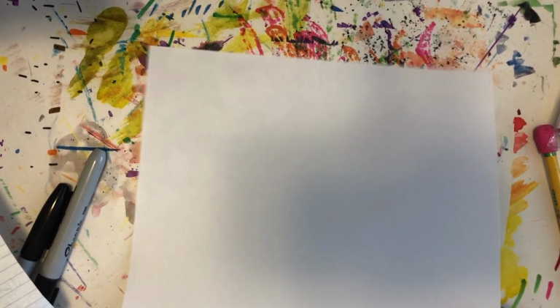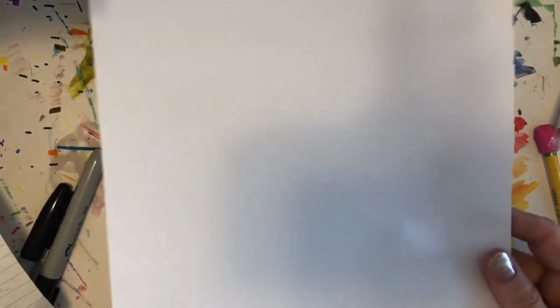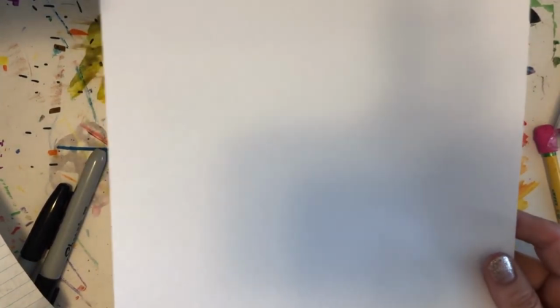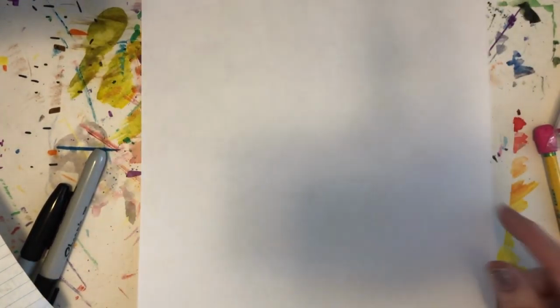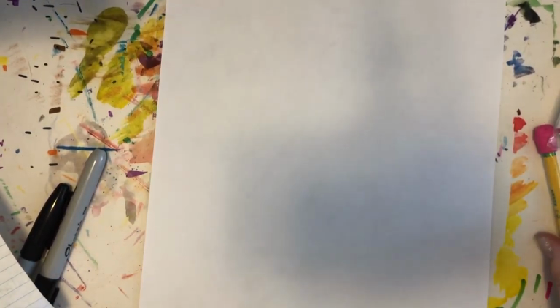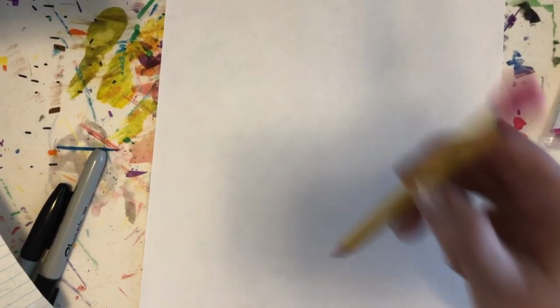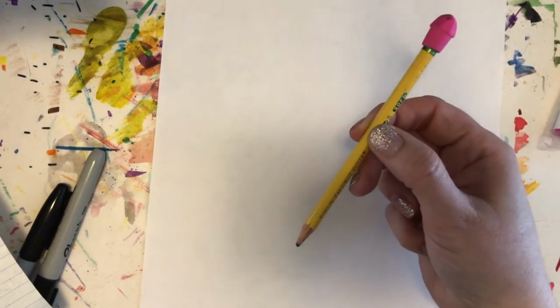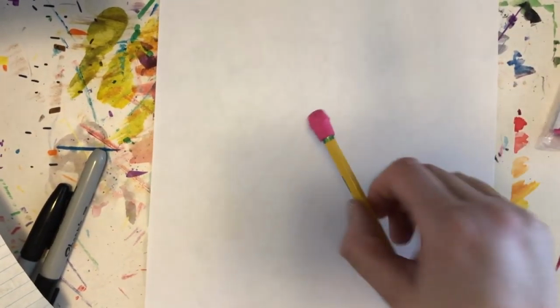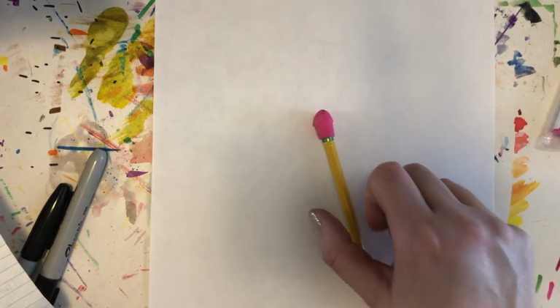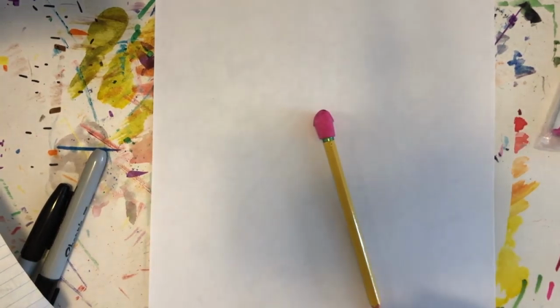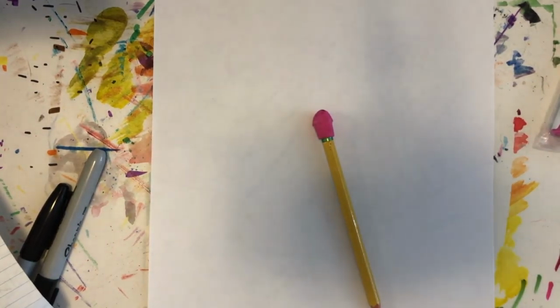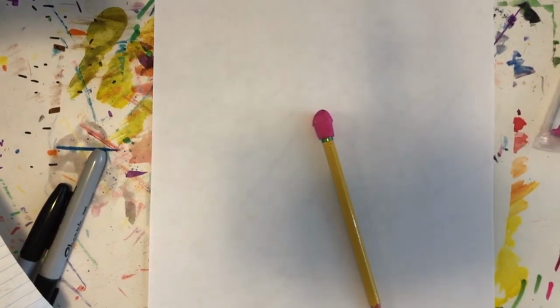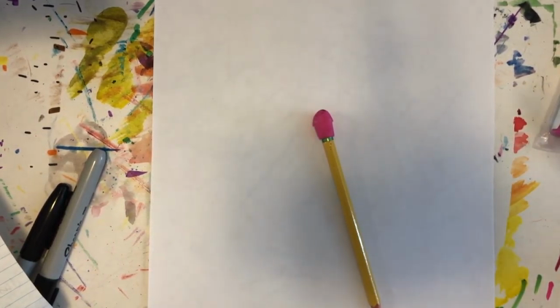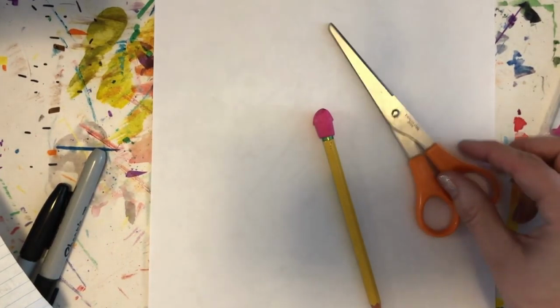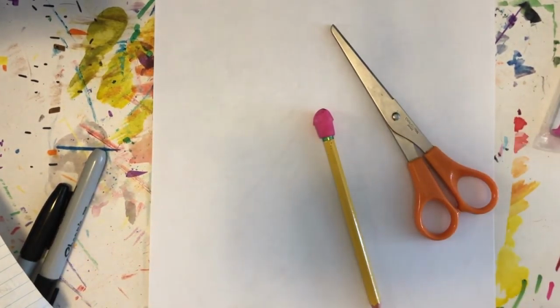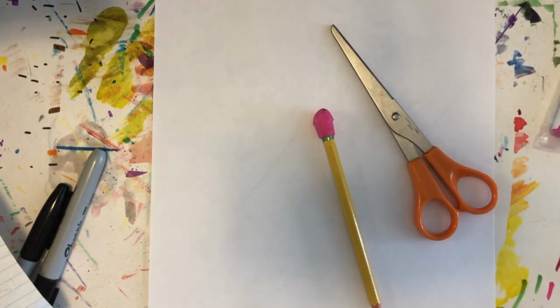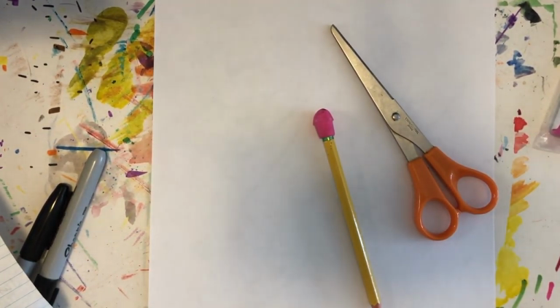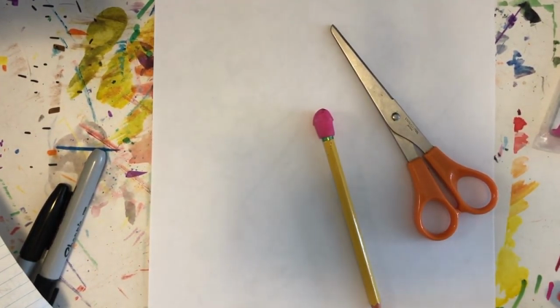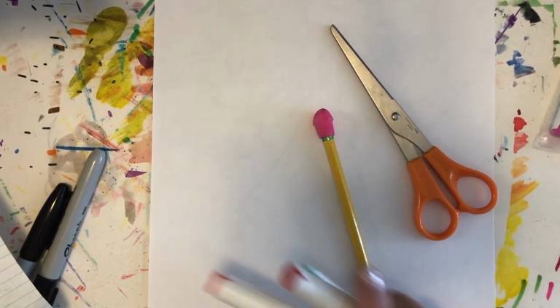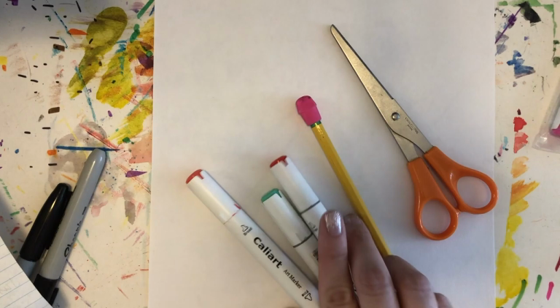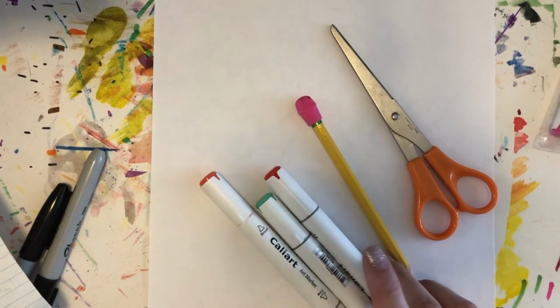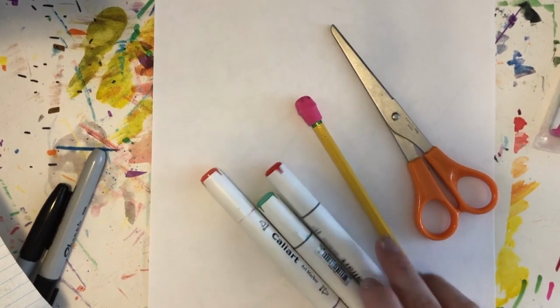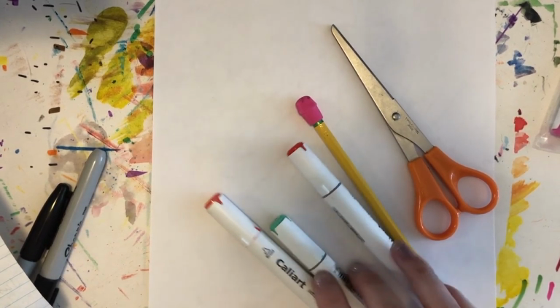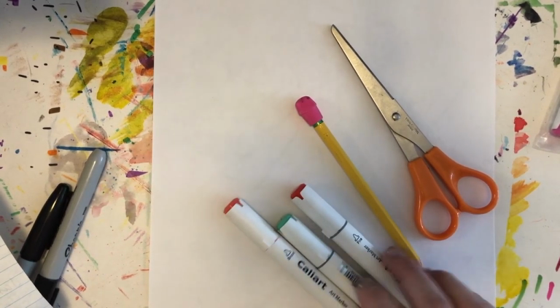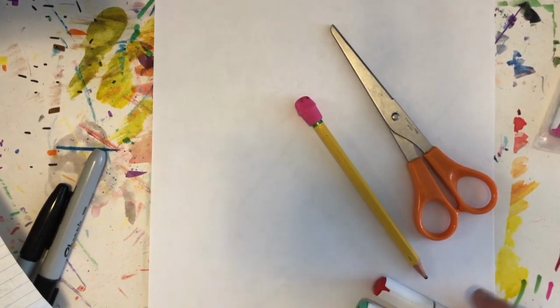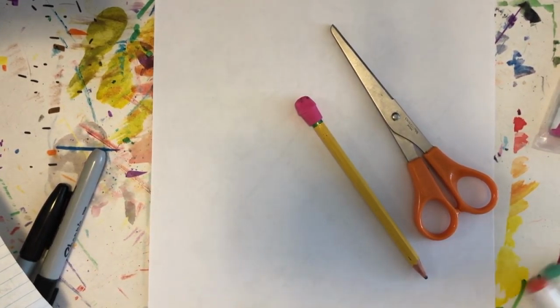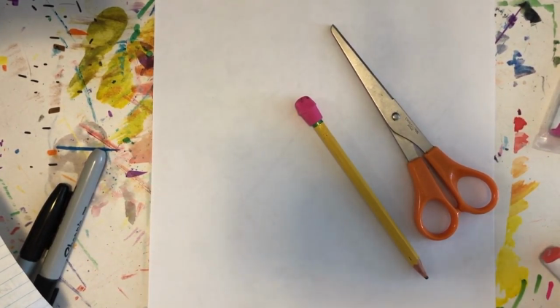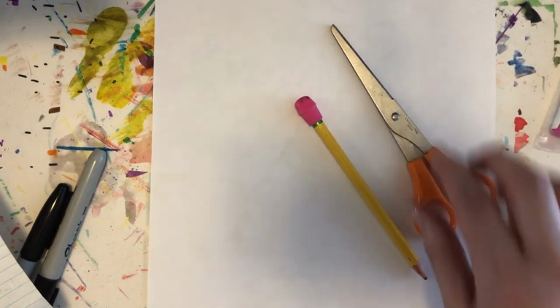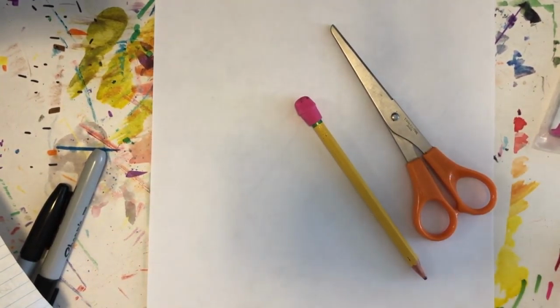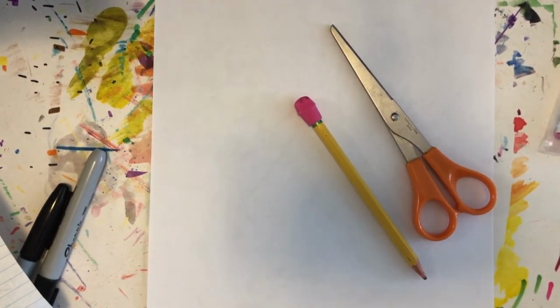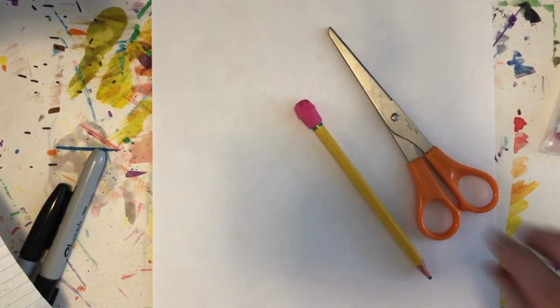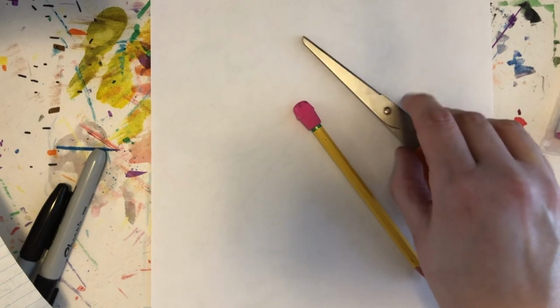You're going to need a sheet of paper and a pencil, and you'll need a pair of scissors, and you'll need something to color with. I have some markers. If you don't have markers, you could use crayons or colored pencils.